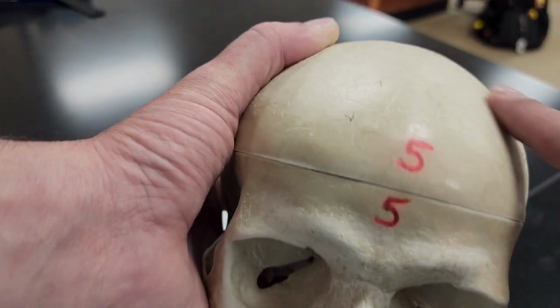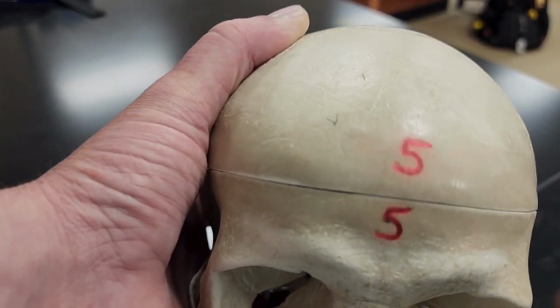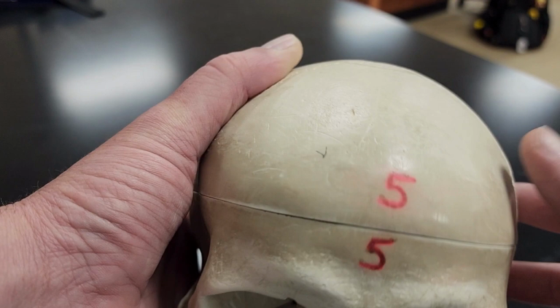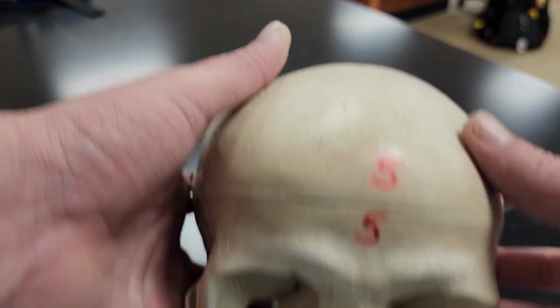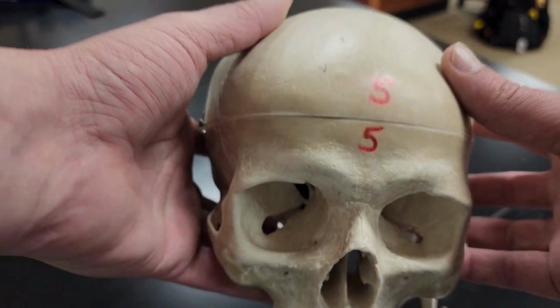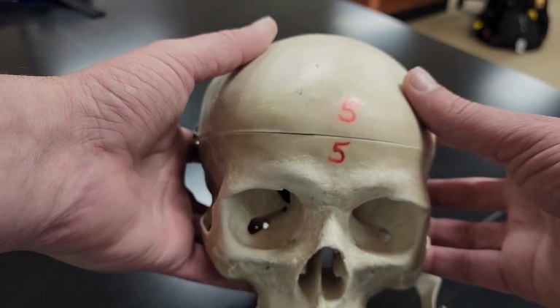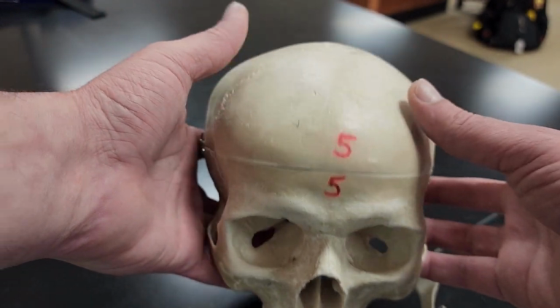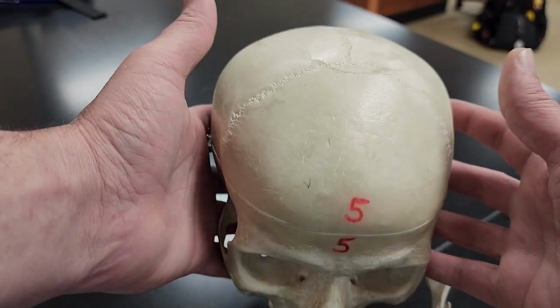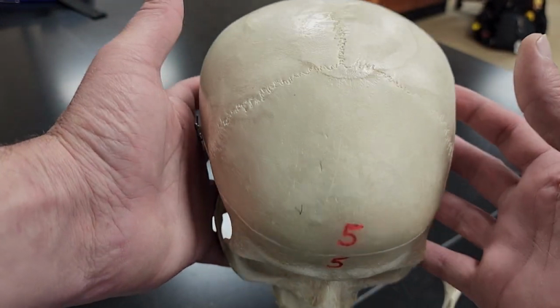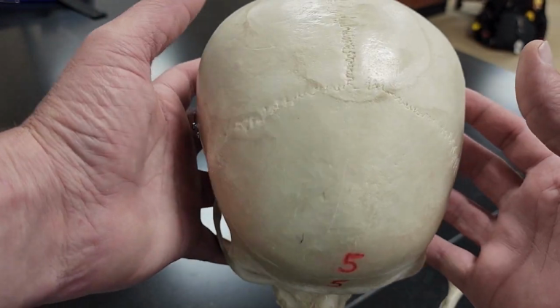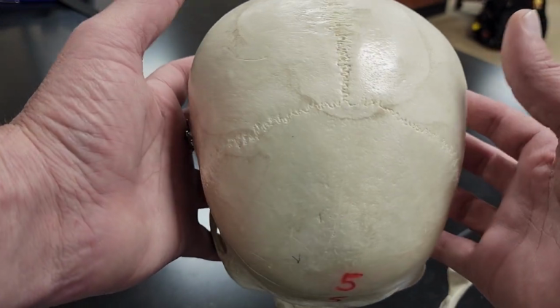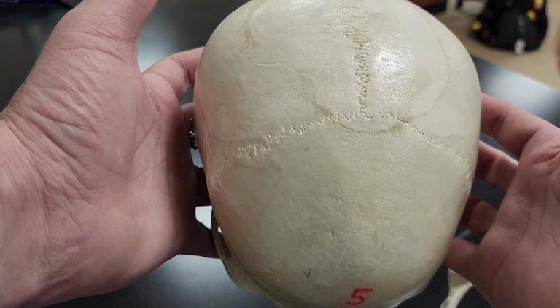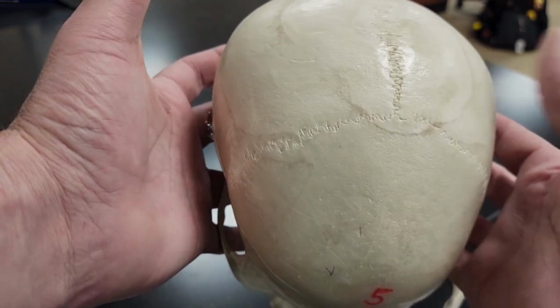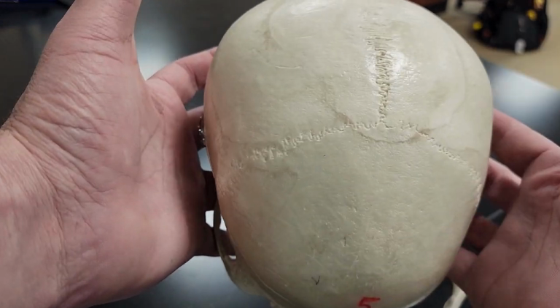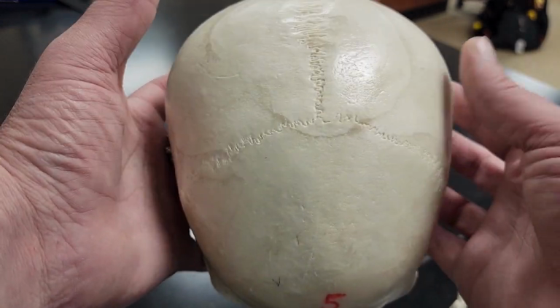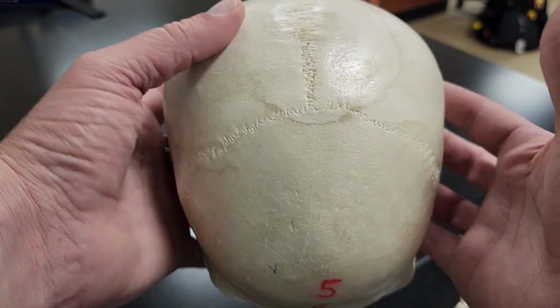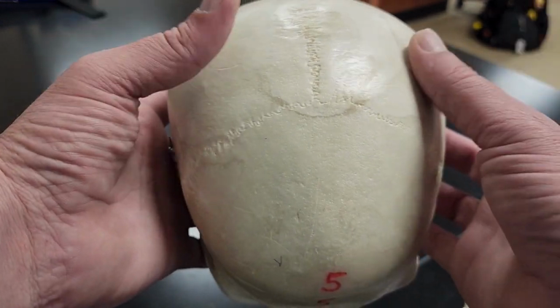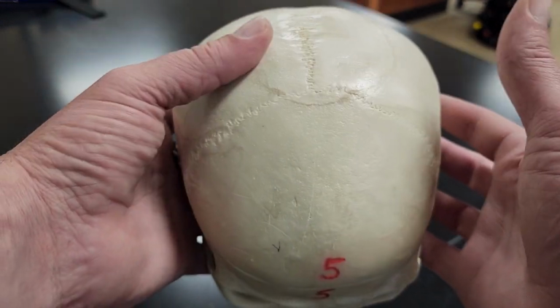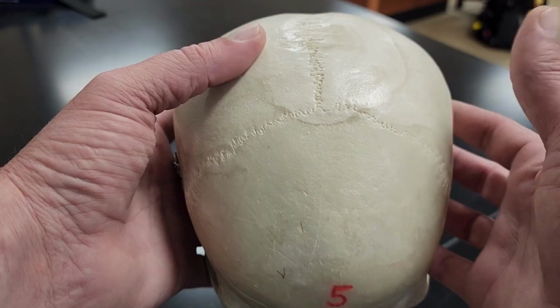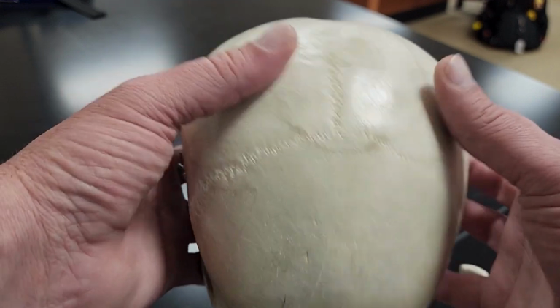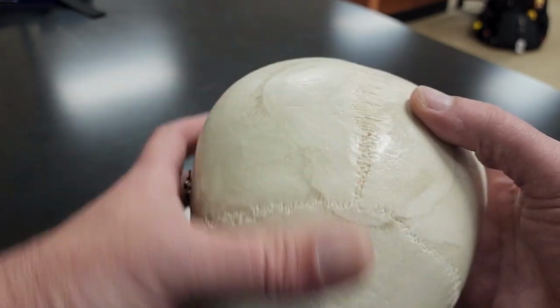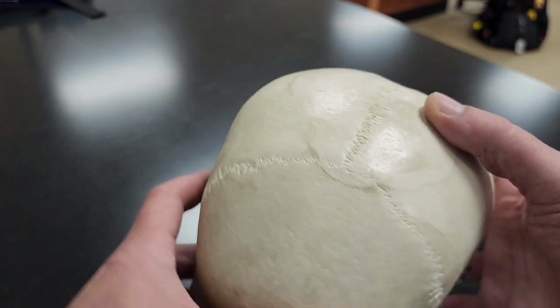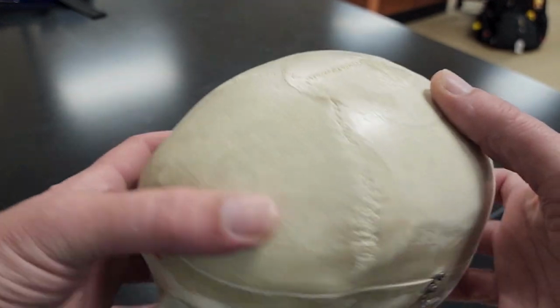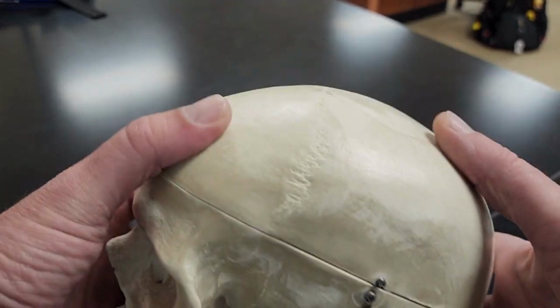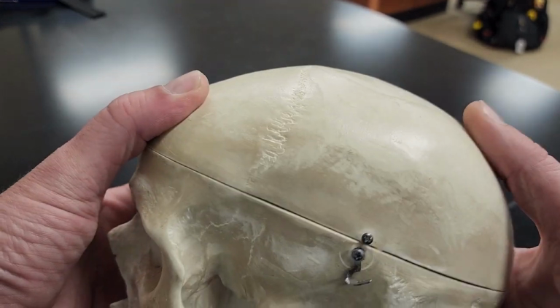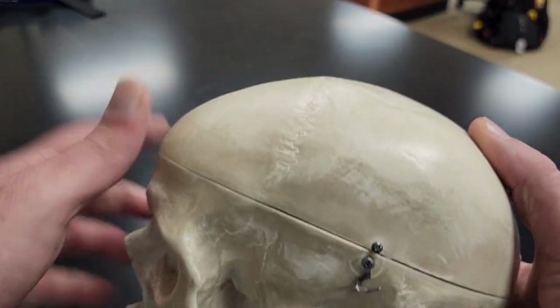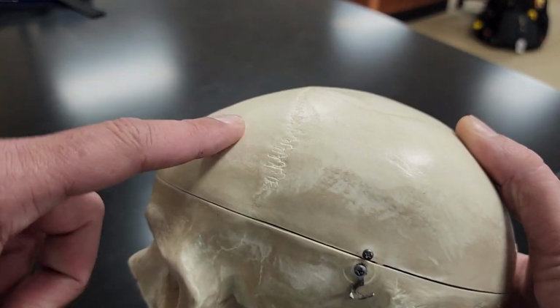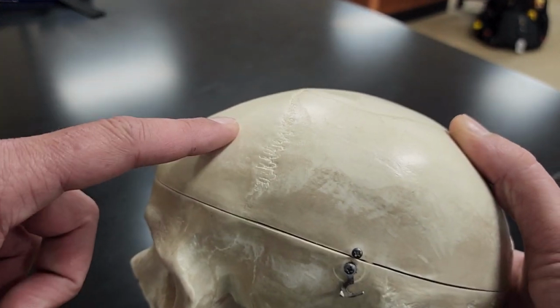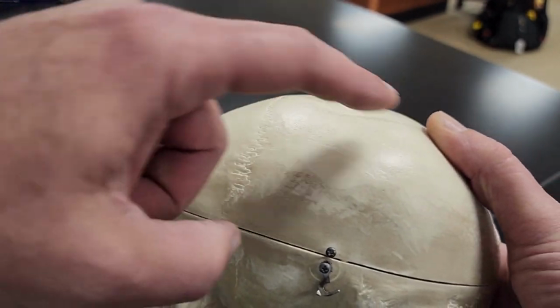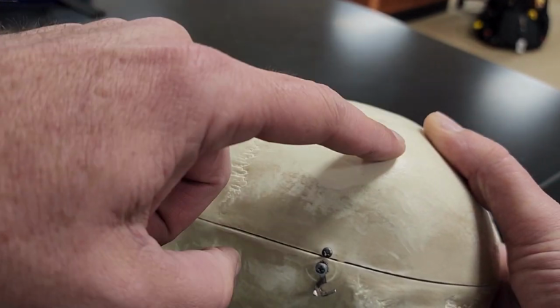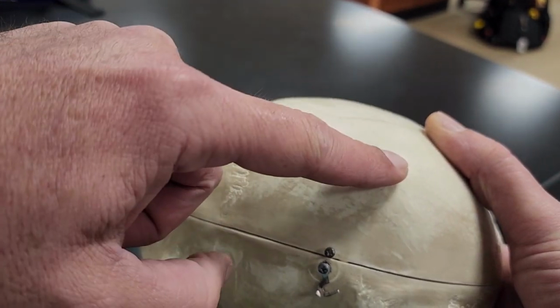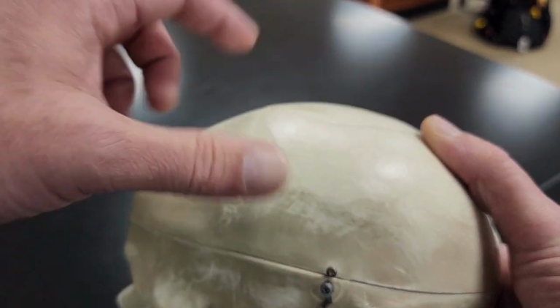Next we have the parietal bones. I've got a parietal bone on each side — these are my parietal bones. We'll look at it from the side as well: frontal bone, parietal bone.